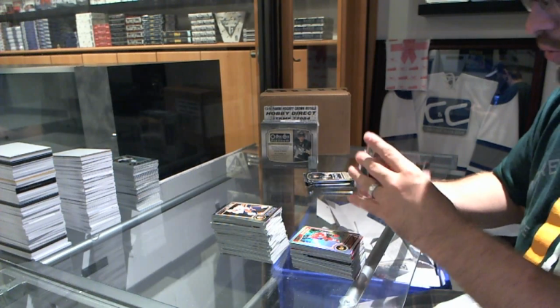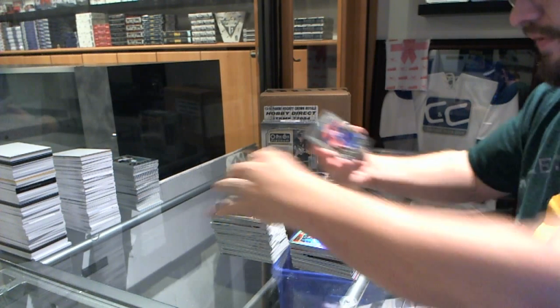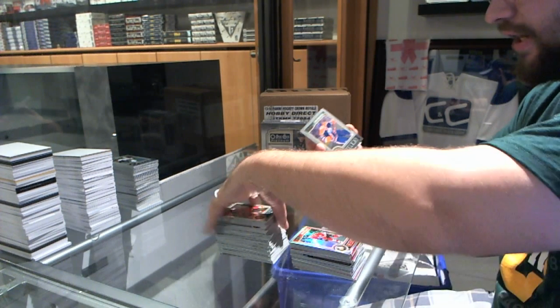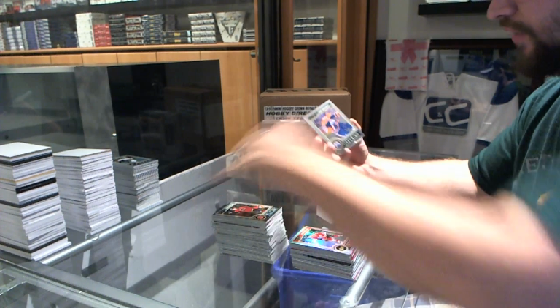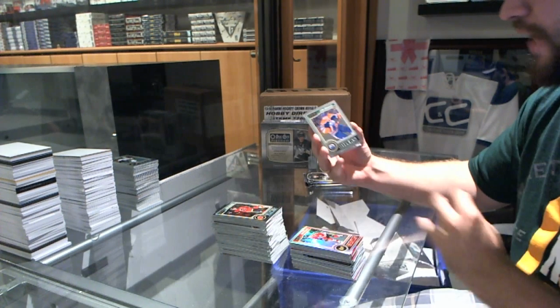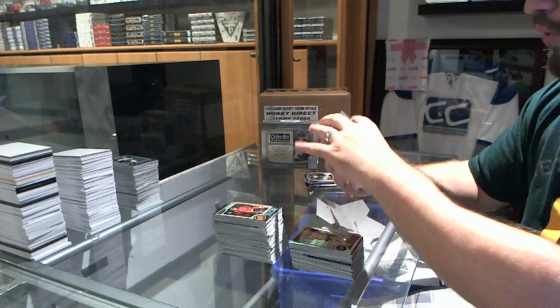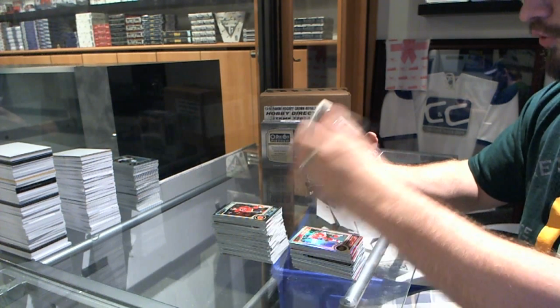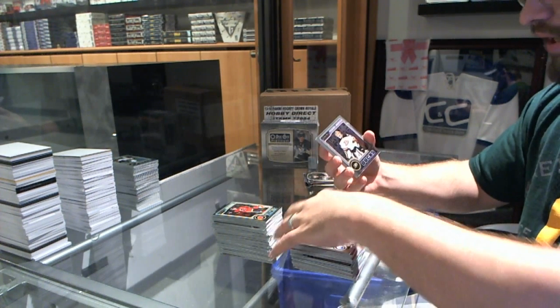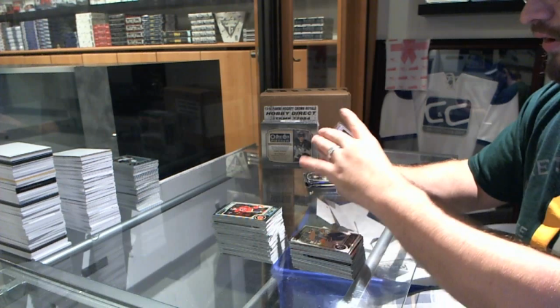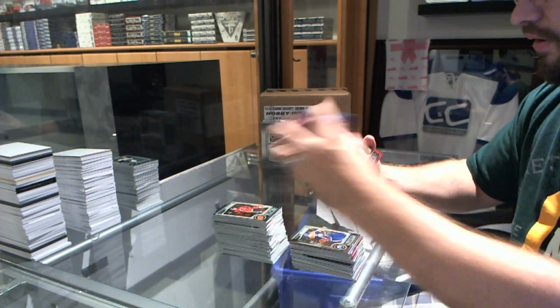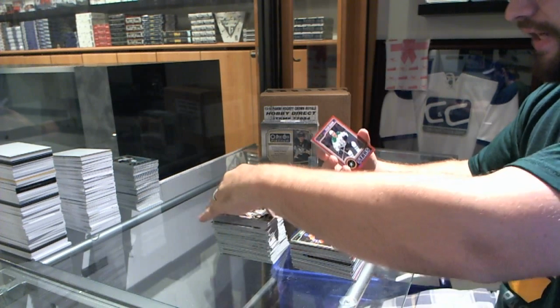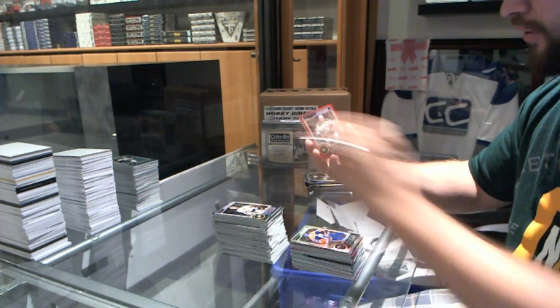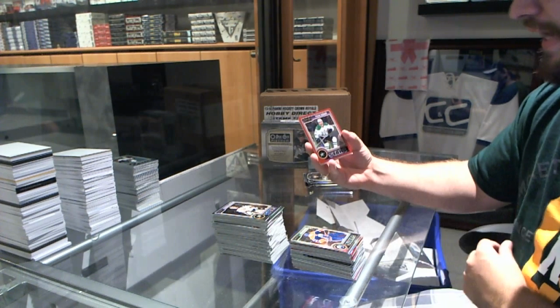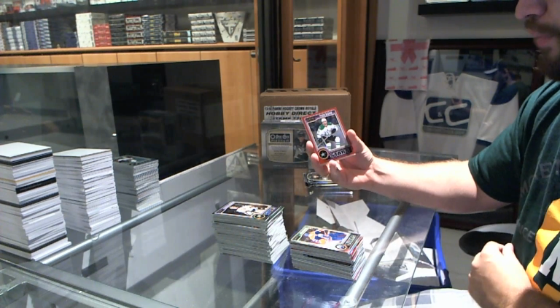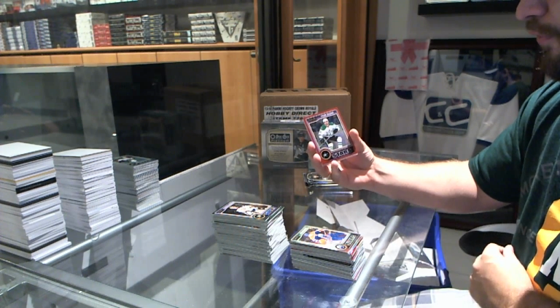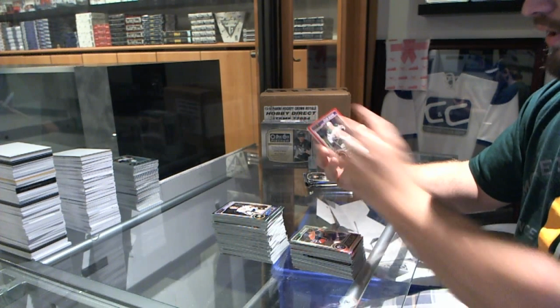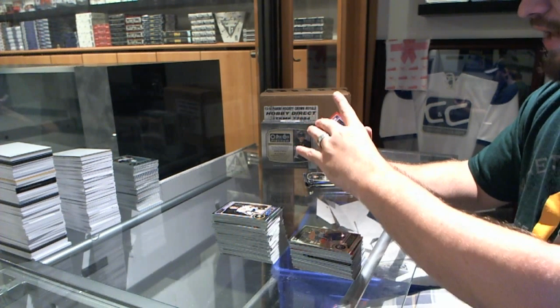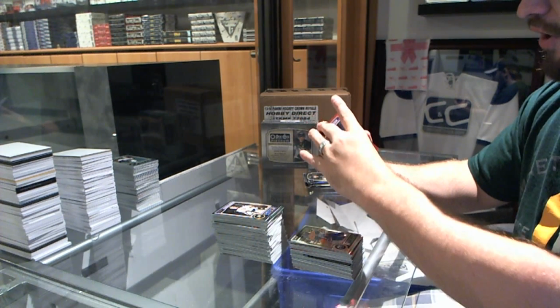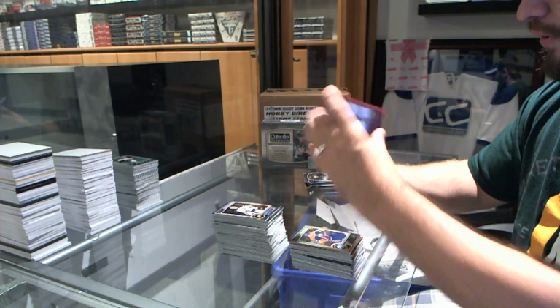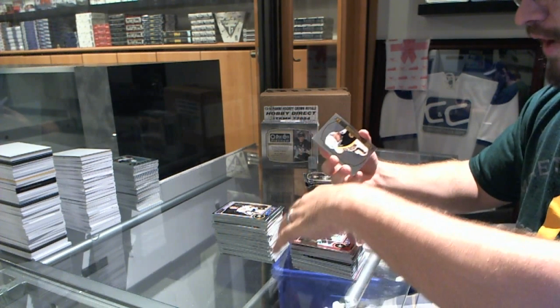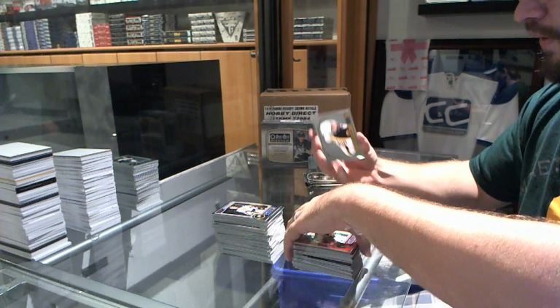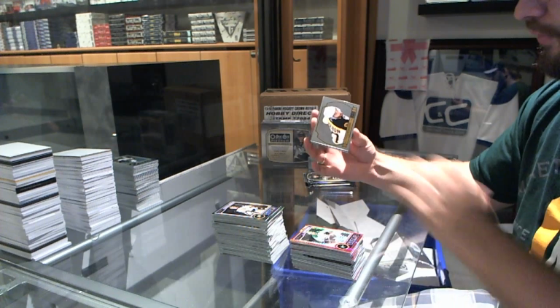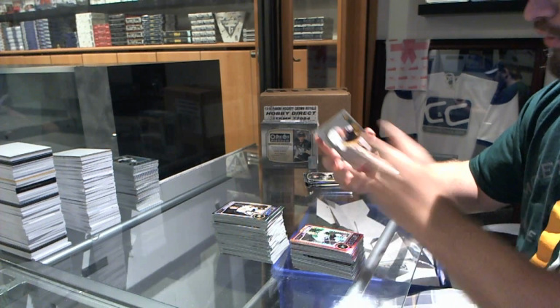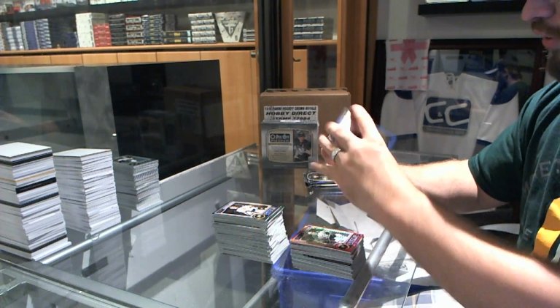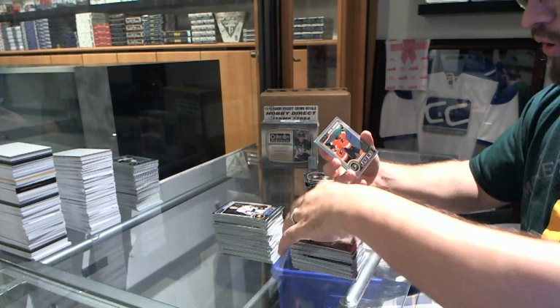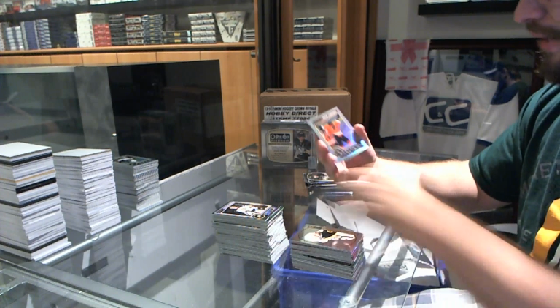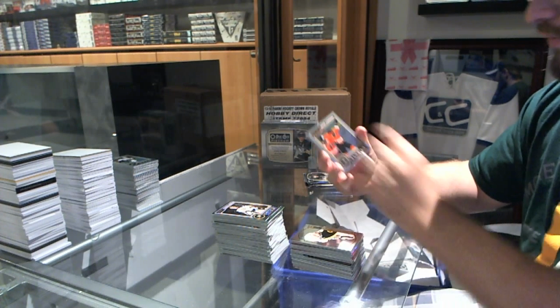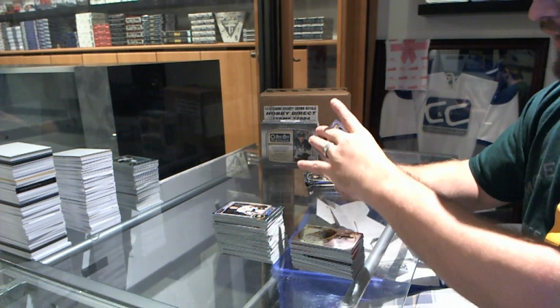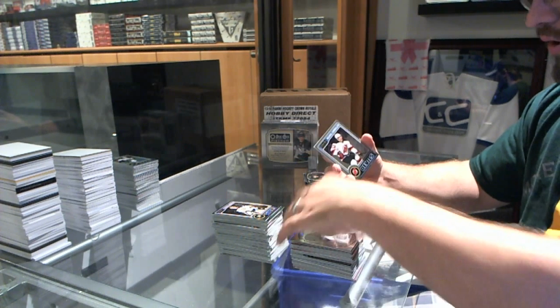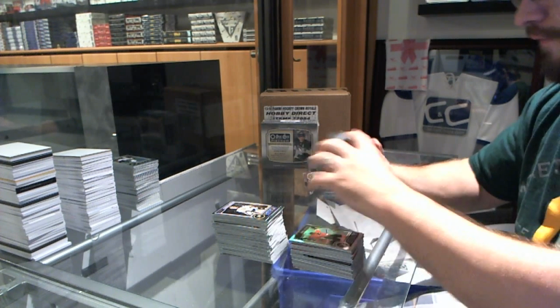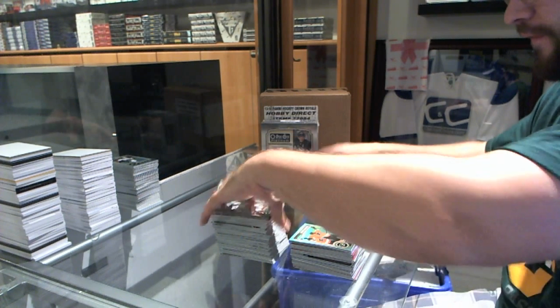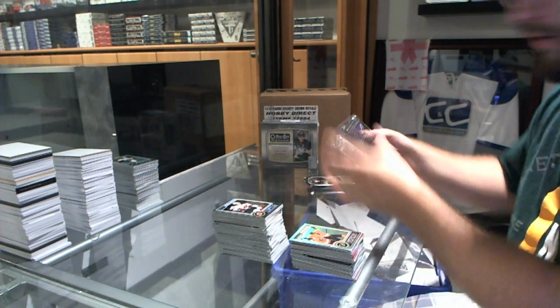We've got a Leon Dreisaitl rookie for the Edmonton Oilers. A Tyler Sagan red prism for the Dallas Stars, number 135. Boston Bruins' Patrice Bergeron retro. And a Wayne Simmons refractor for the Philadelphia Flyers.